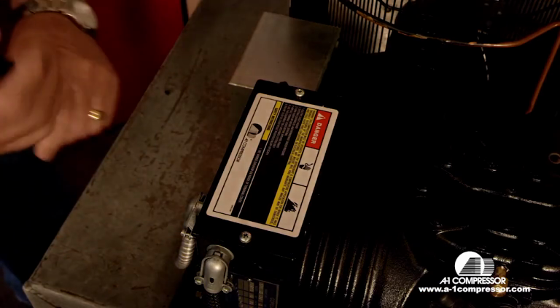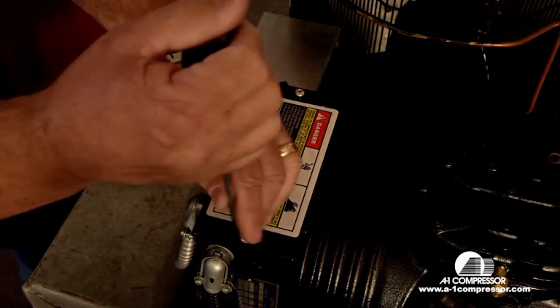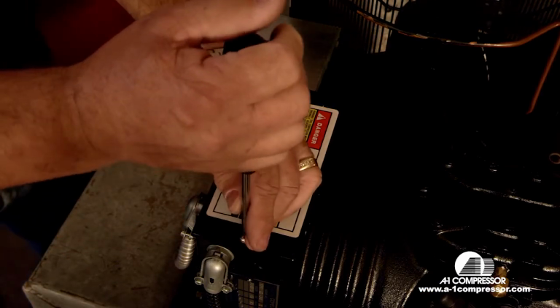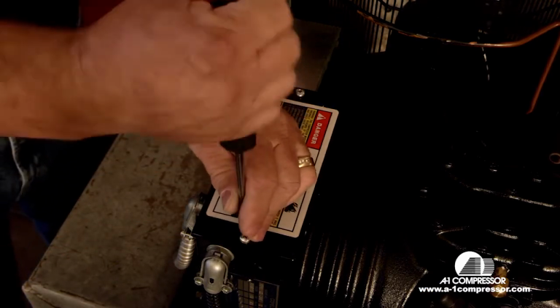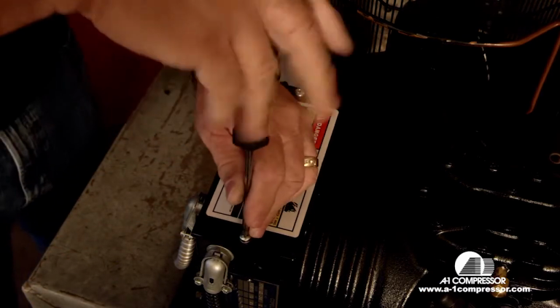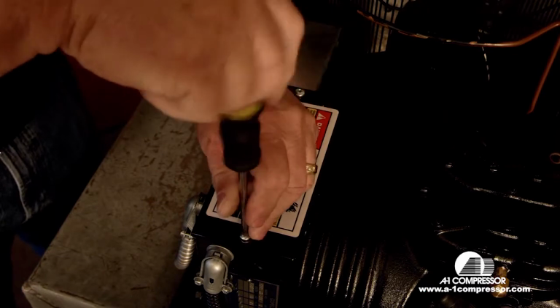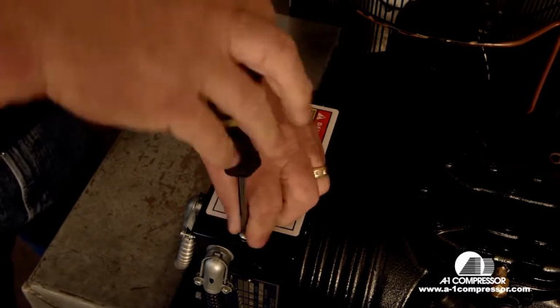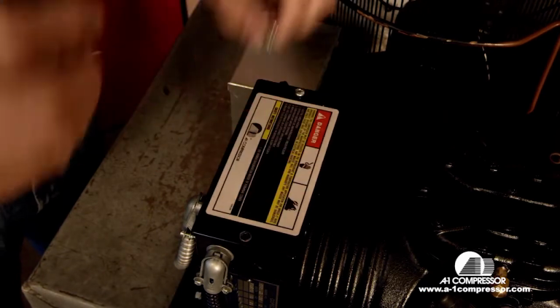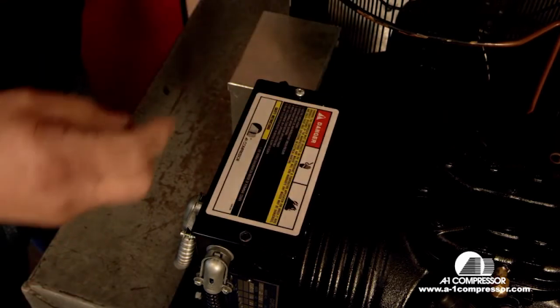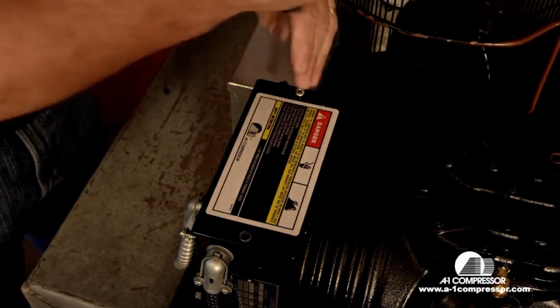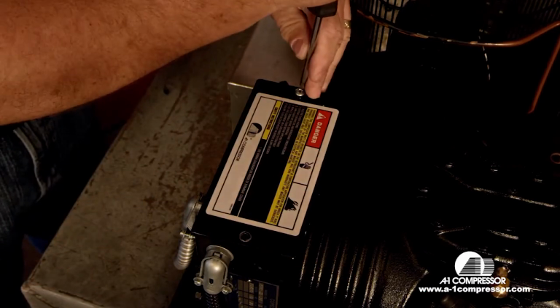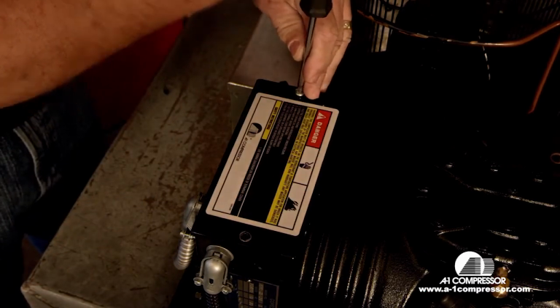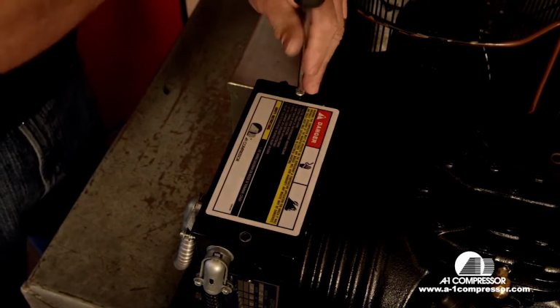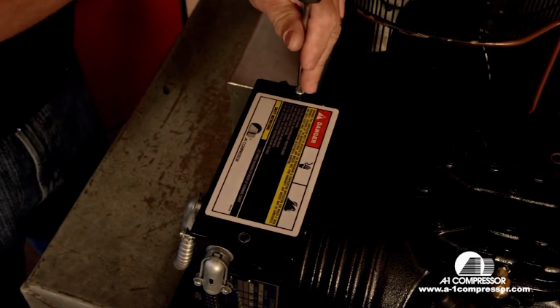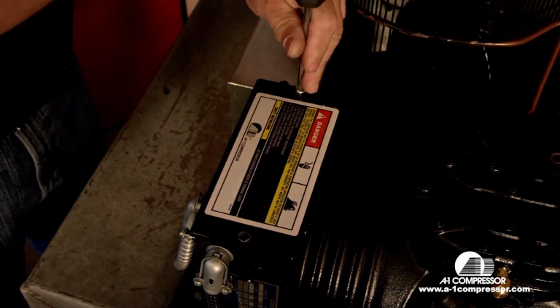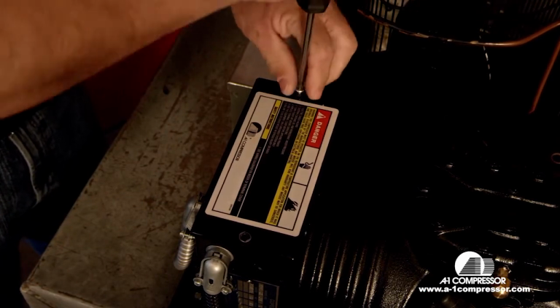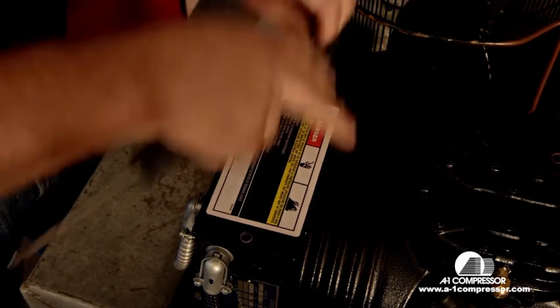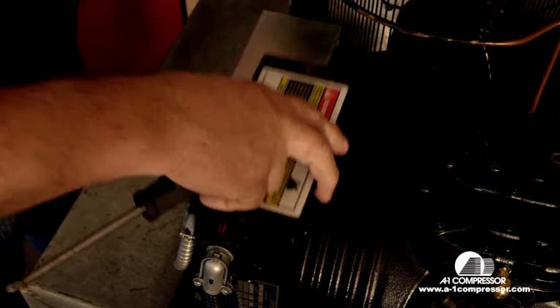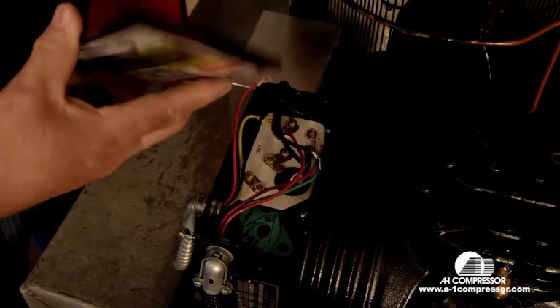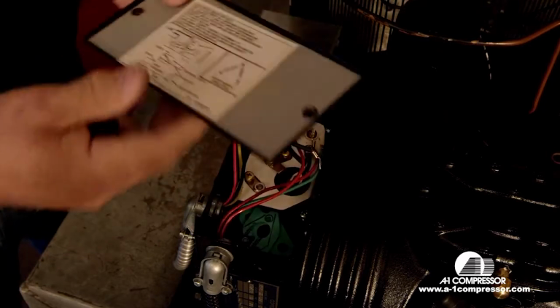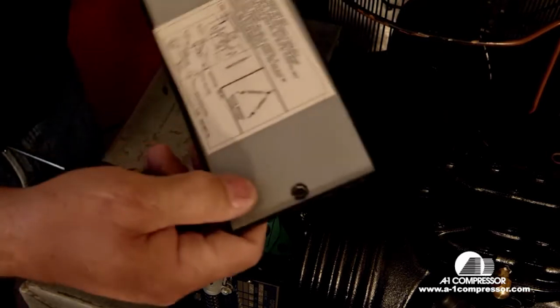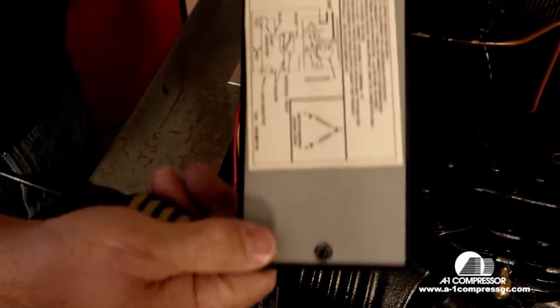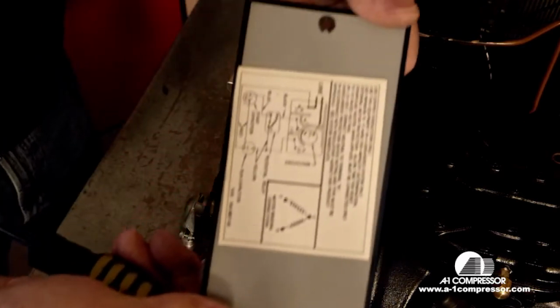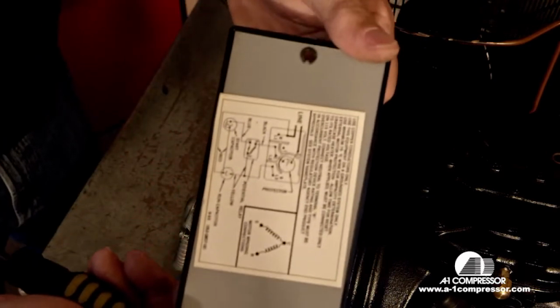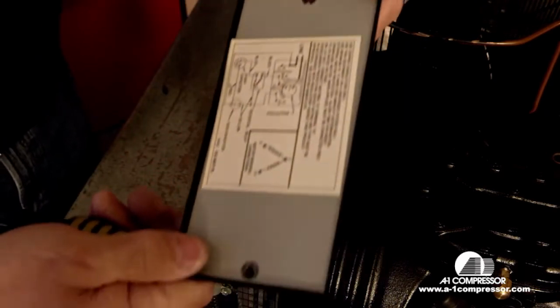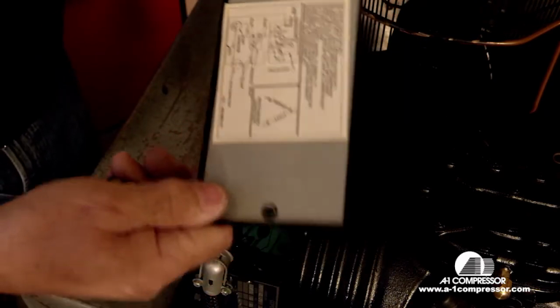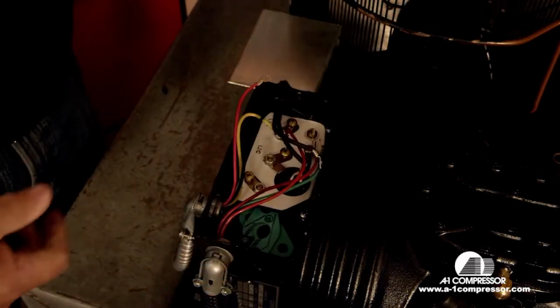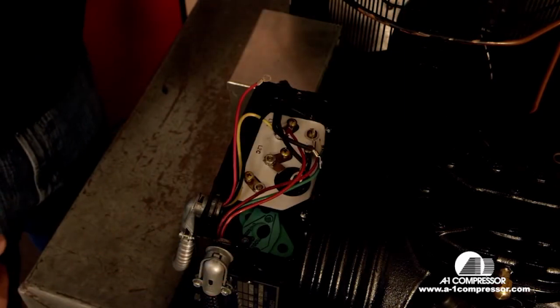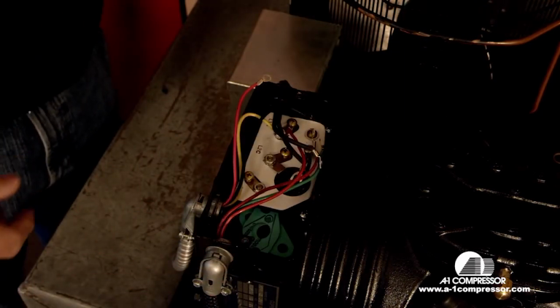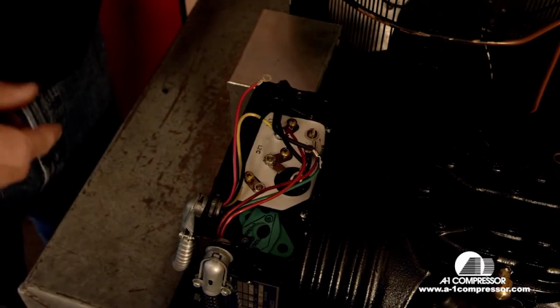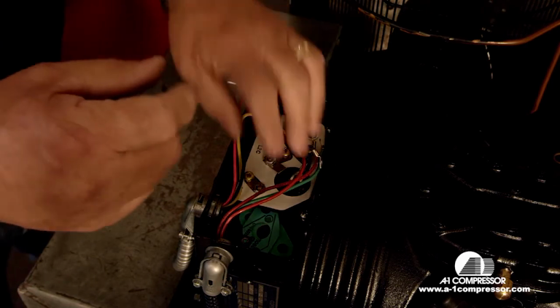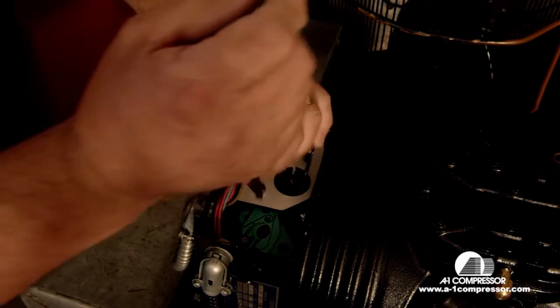We're going to start by removing the cover. On the back of the cover is also the wiring diagram, which is what we're fixing to do here — wire it up.